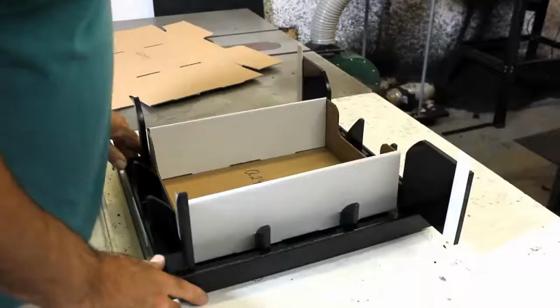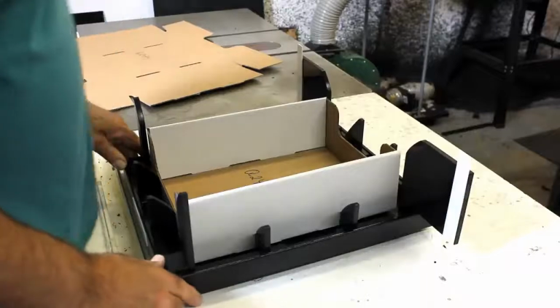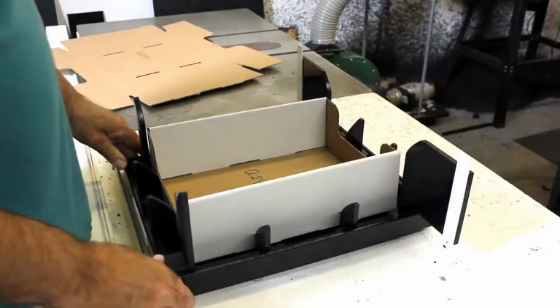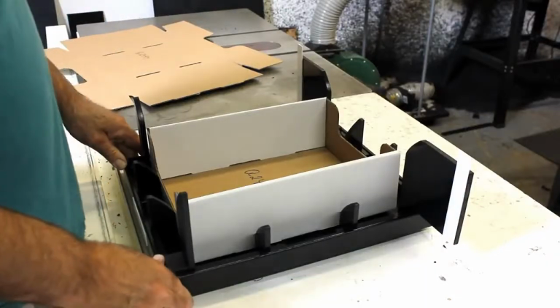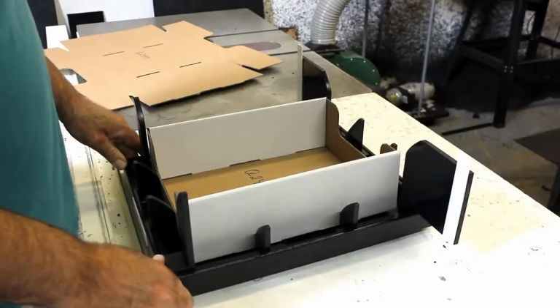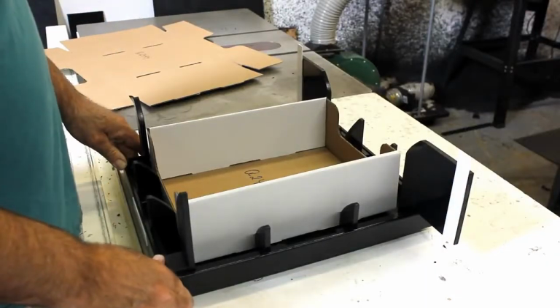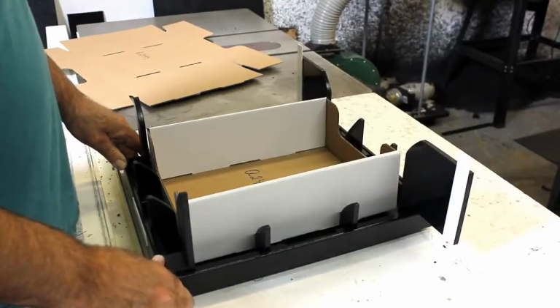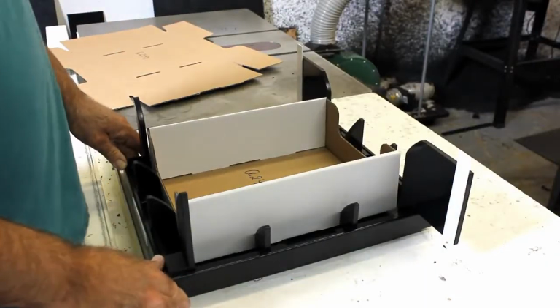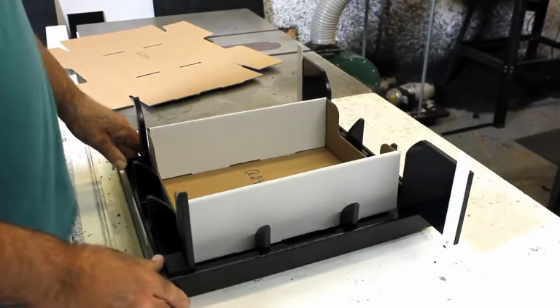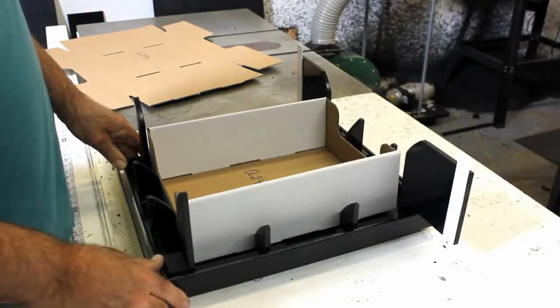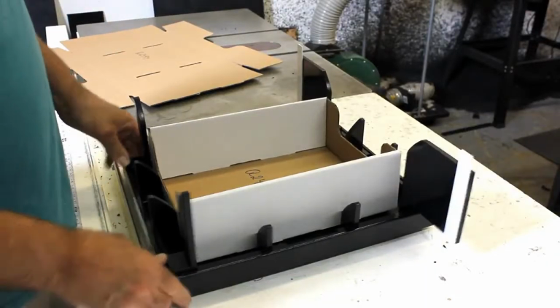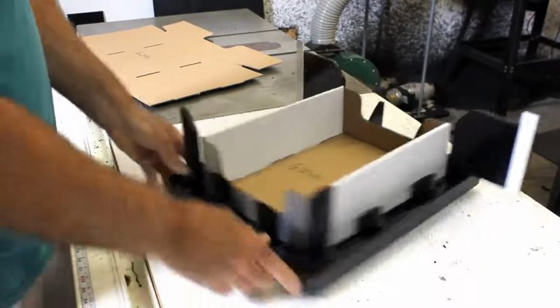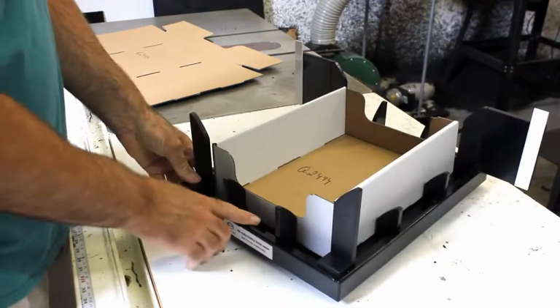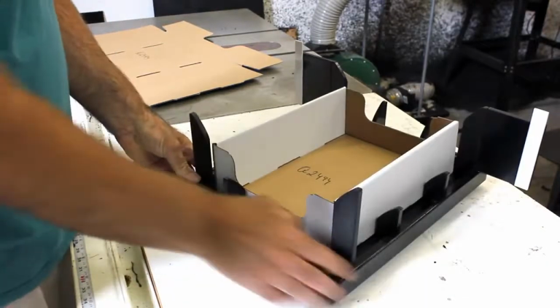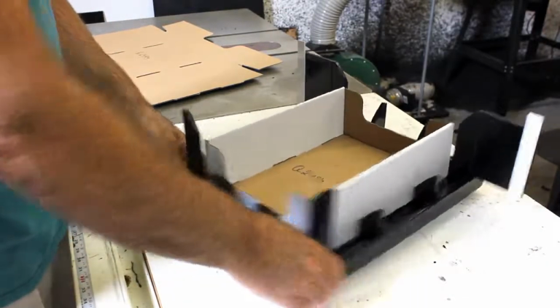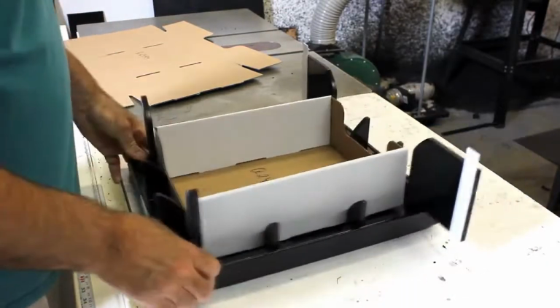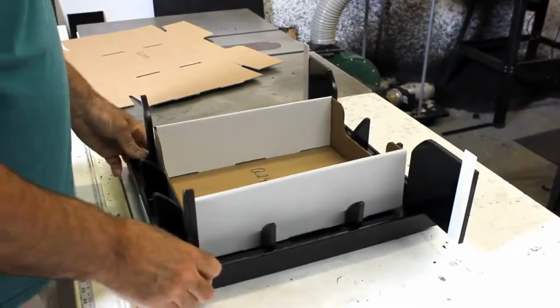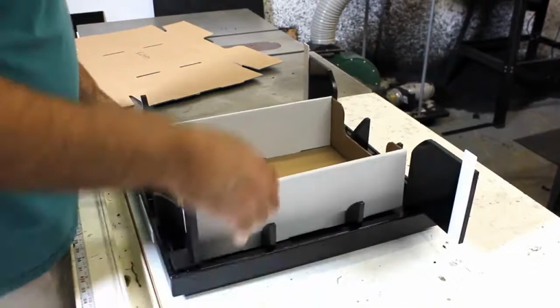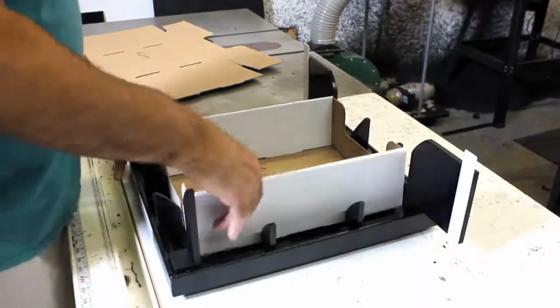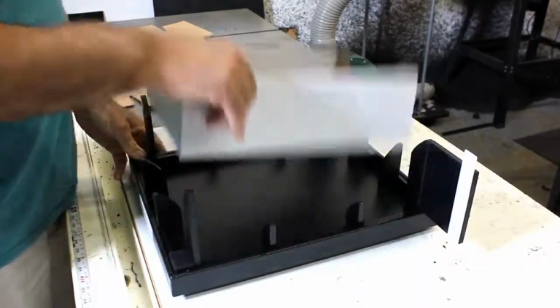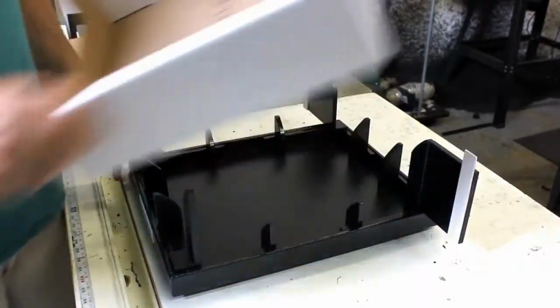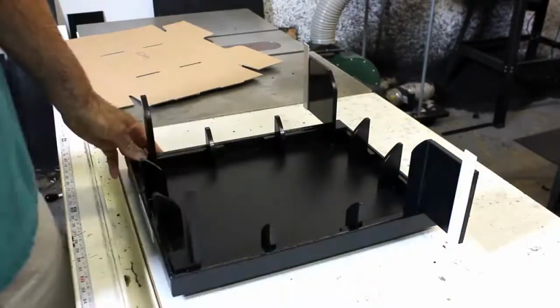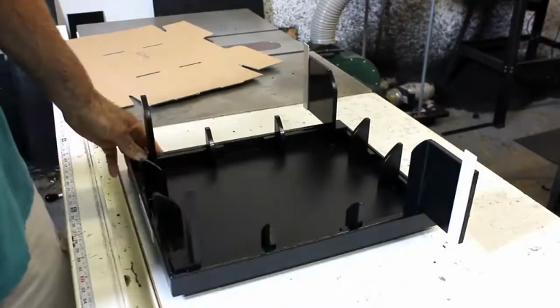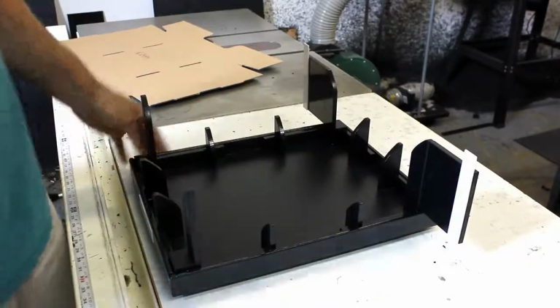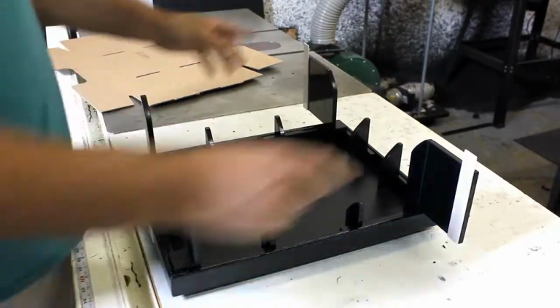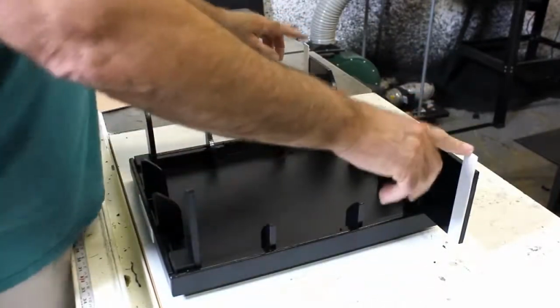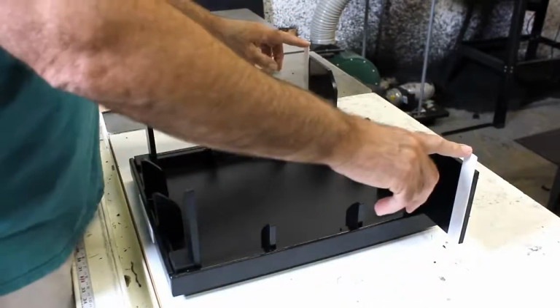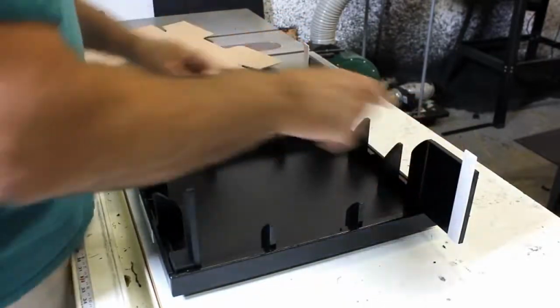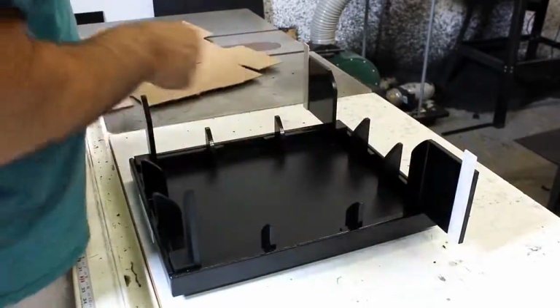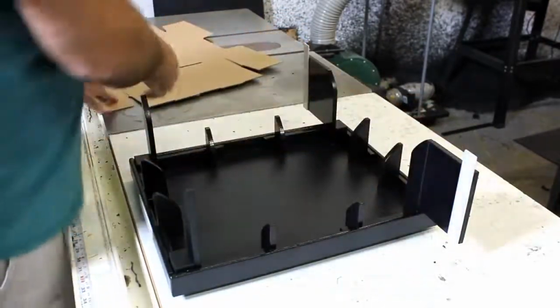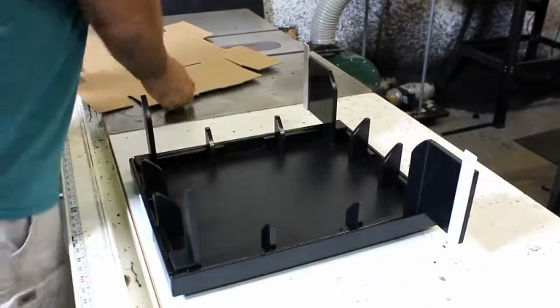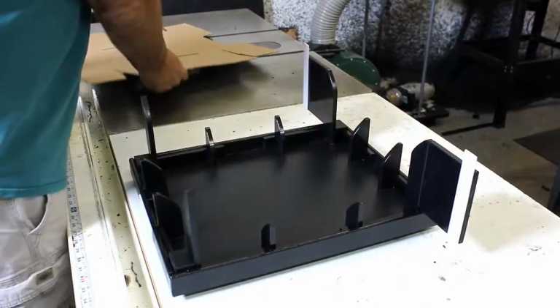Hello and thank you for purchasing this easy fold fixture. I'm going to demonstrate how it works for you. We have a label that indicates the front — go ahead and put the box directly in front of you. We've got some guides; they're visual aids to help you align the box.